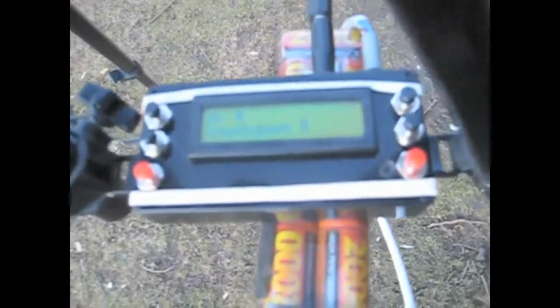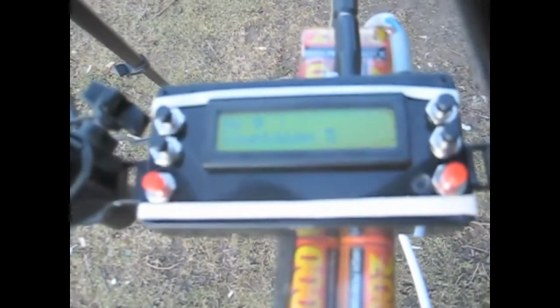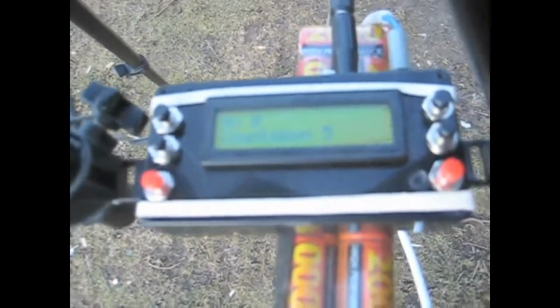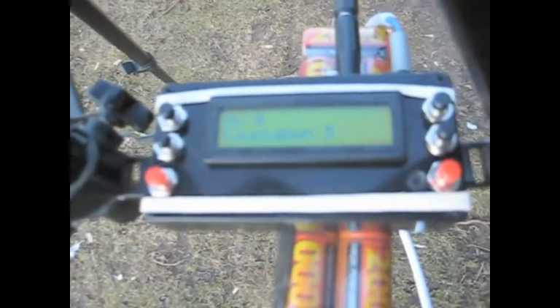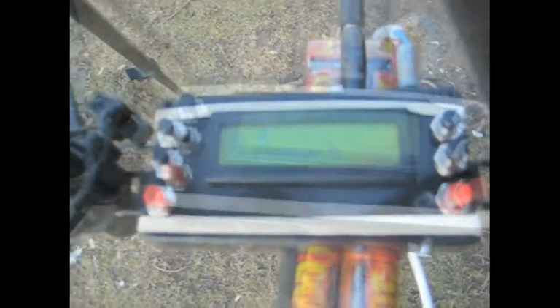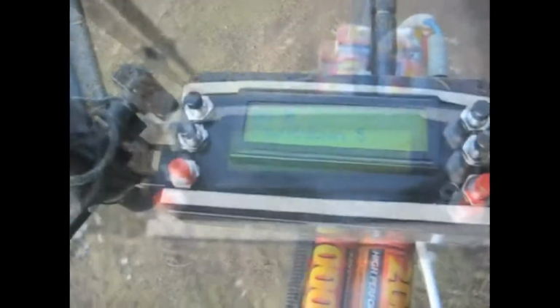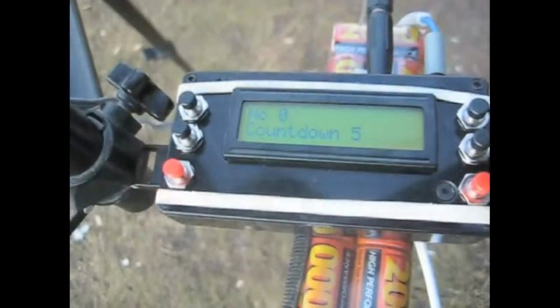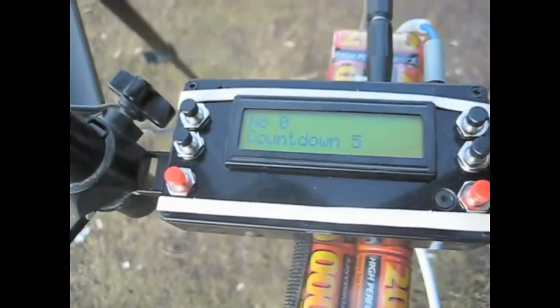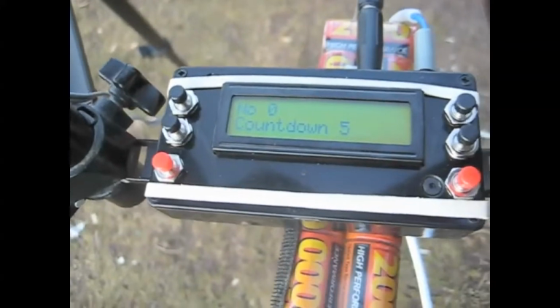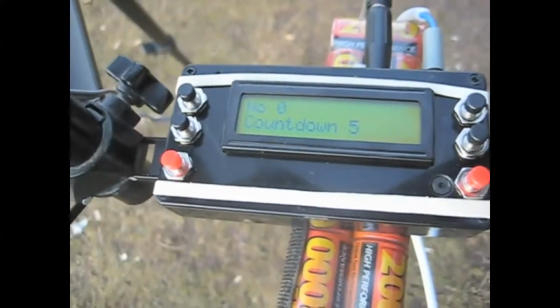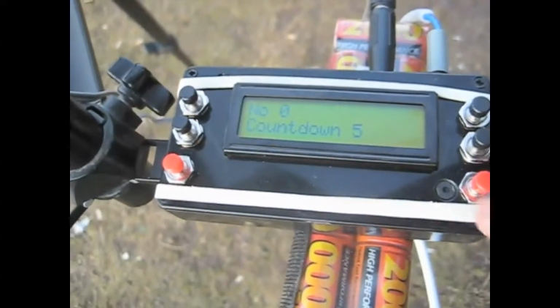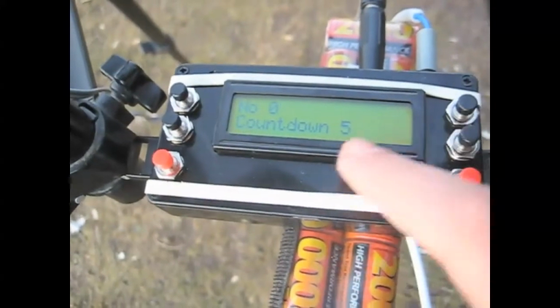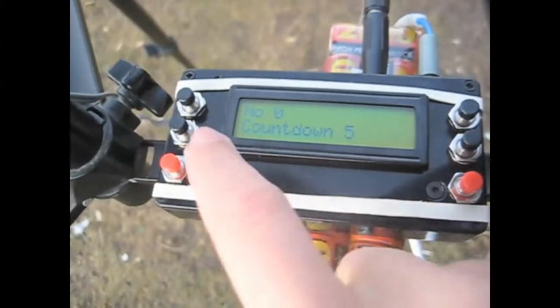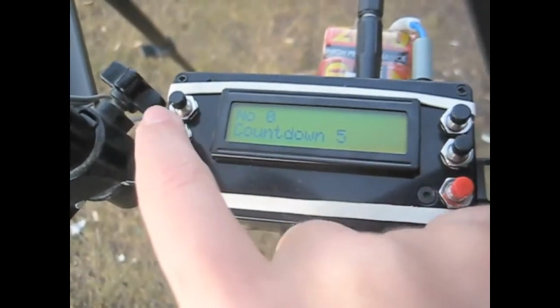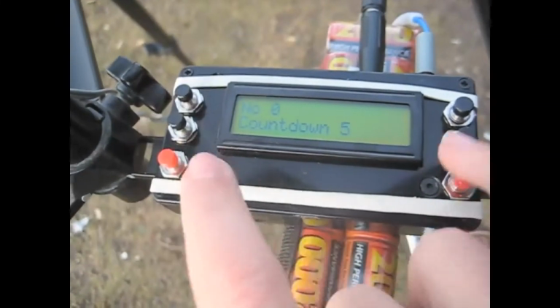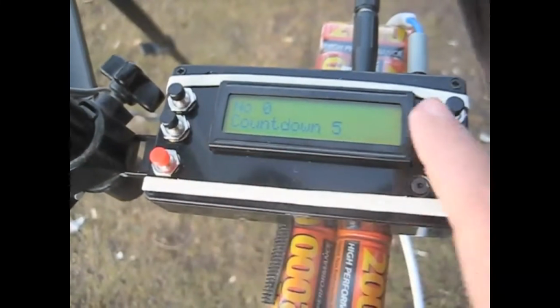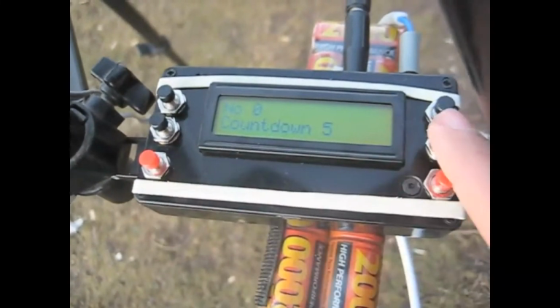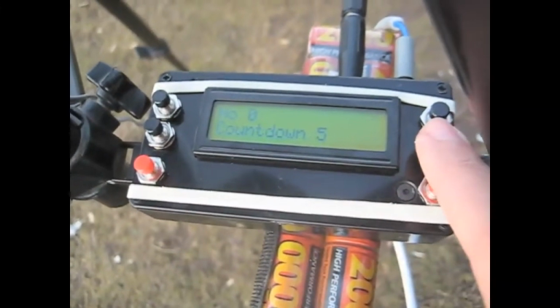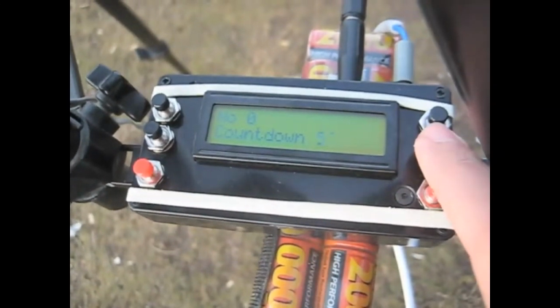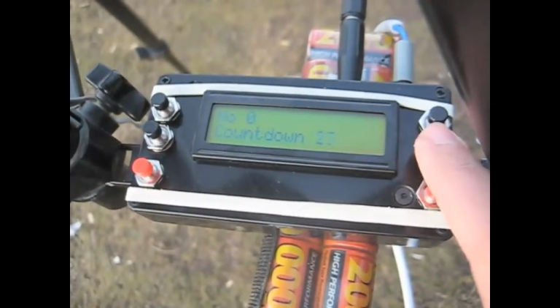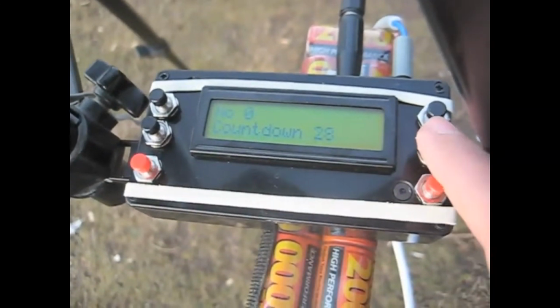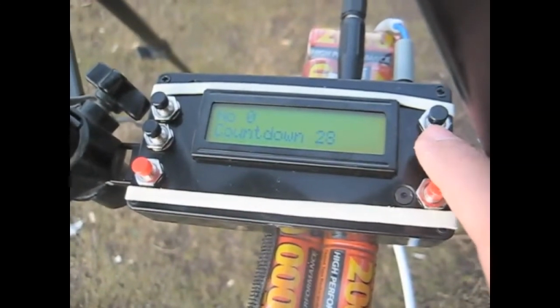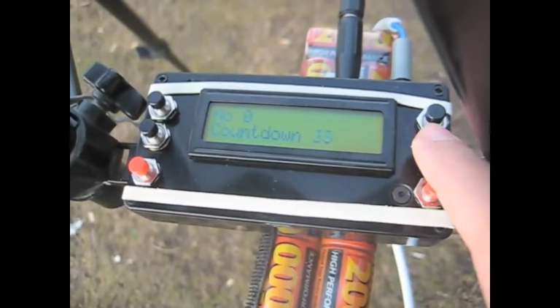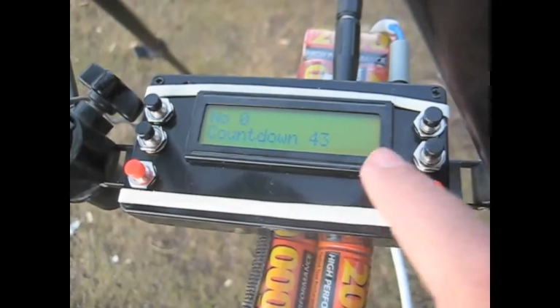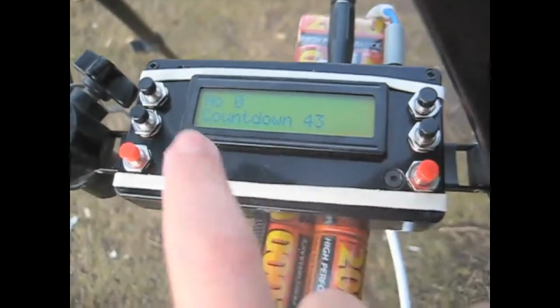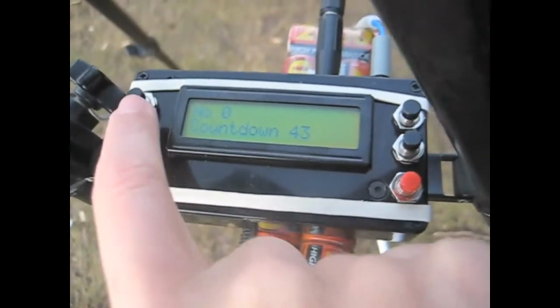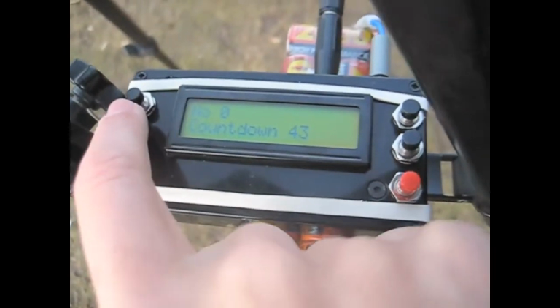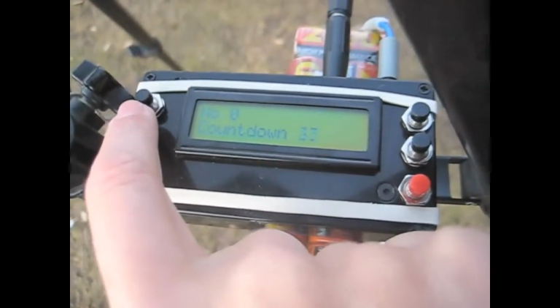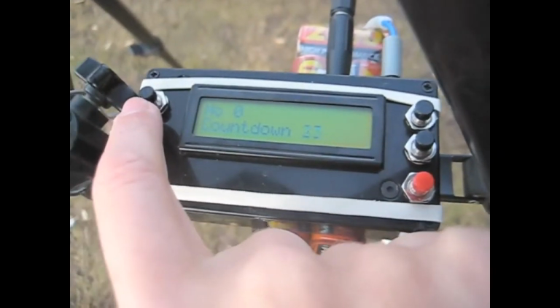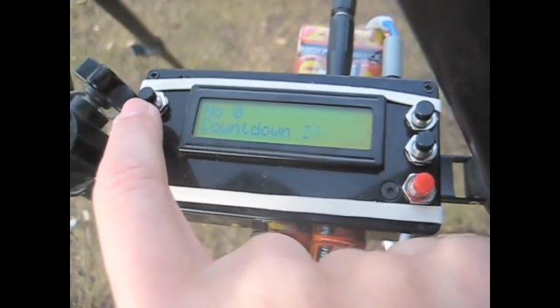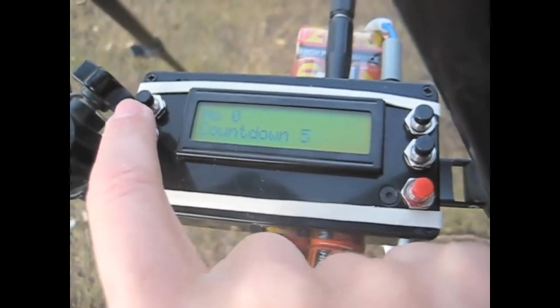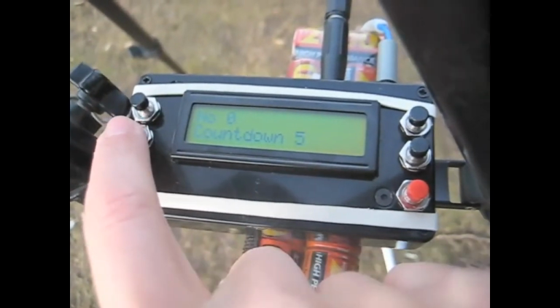The box is powered from an 8.4 volt NiCAD pack and regulates that down to 5 volts internally. A 9 volt mains power supply can be used as well. With the current firmware there is only basic functionality.